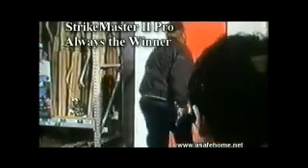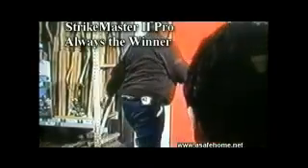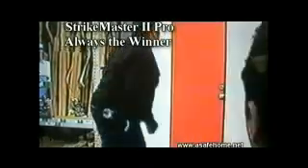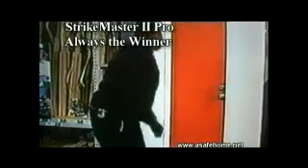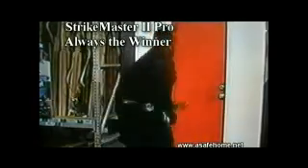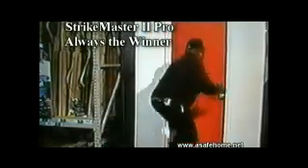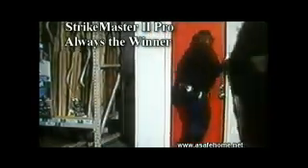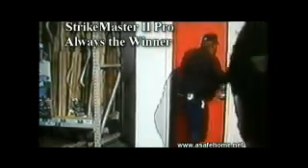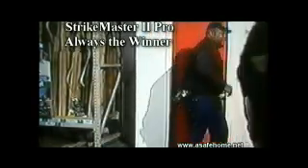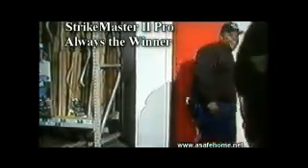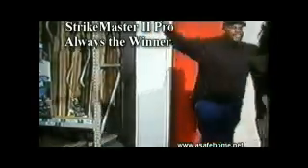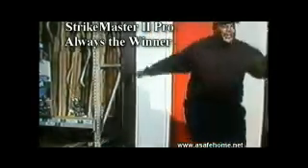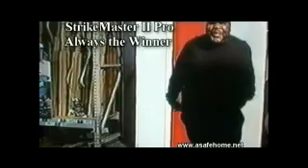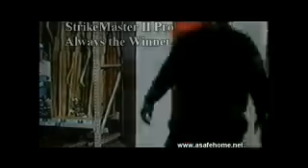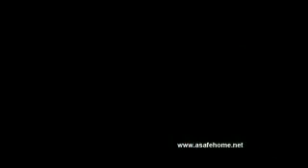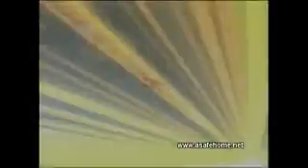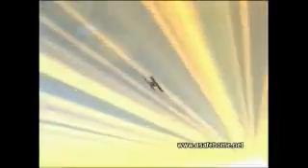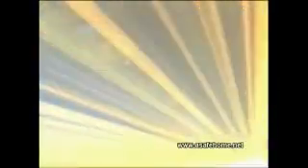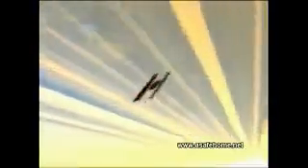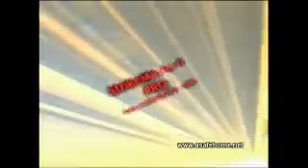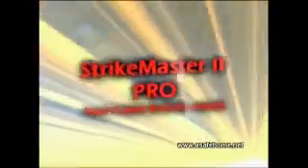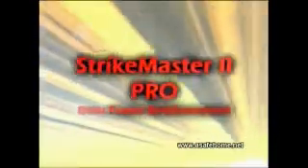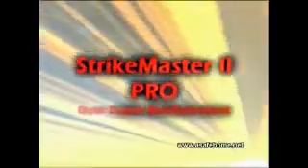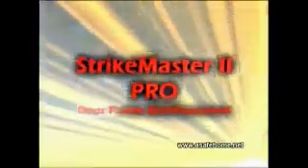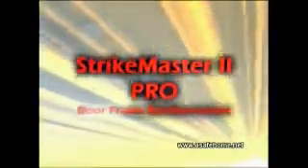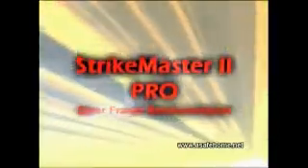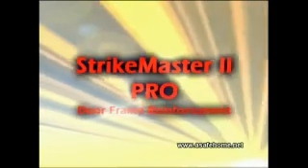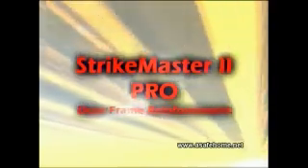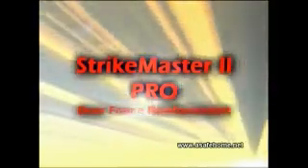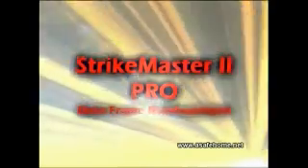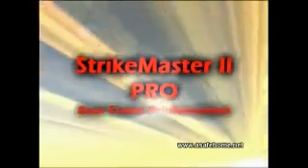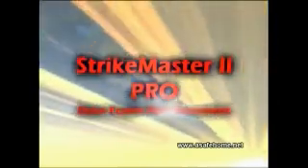True protection for your family every day. Strike Master 2 Pro — install yours today.